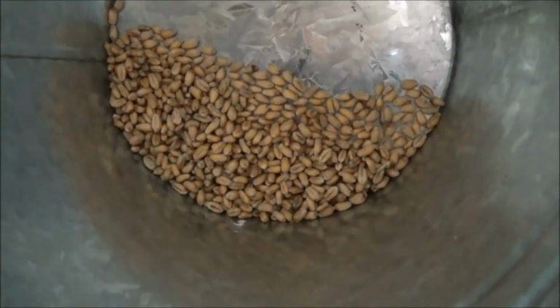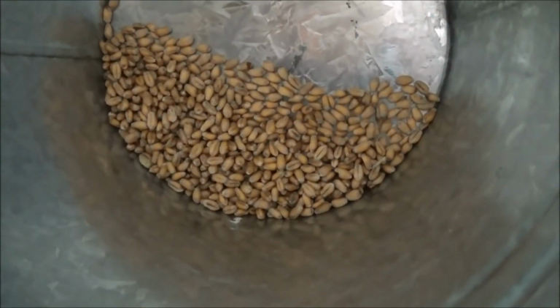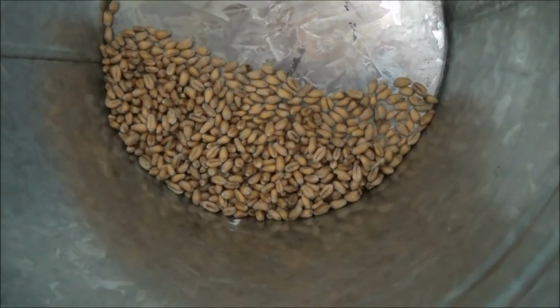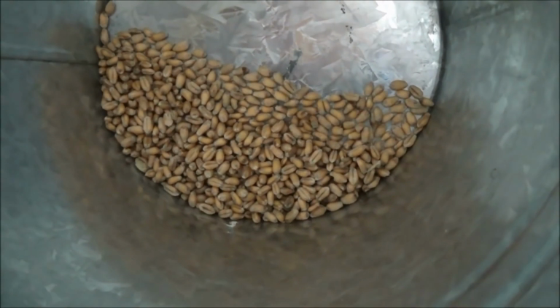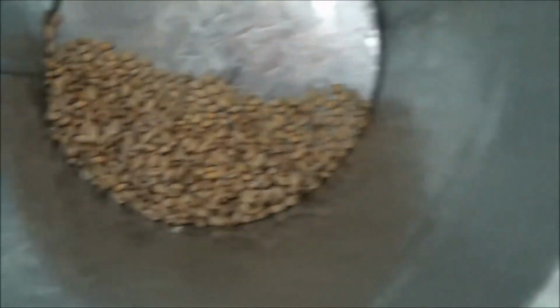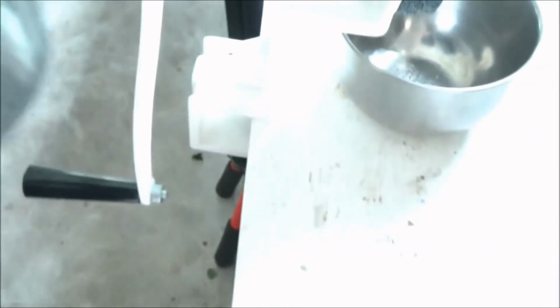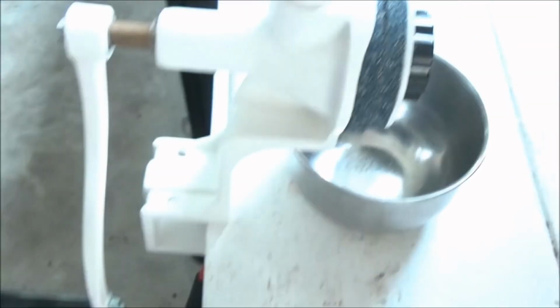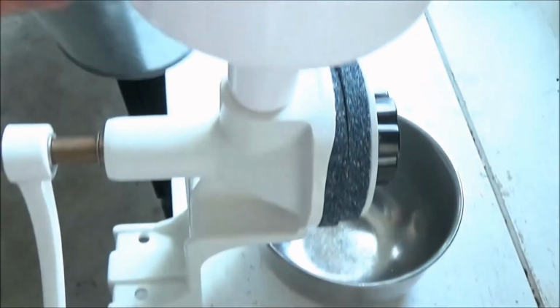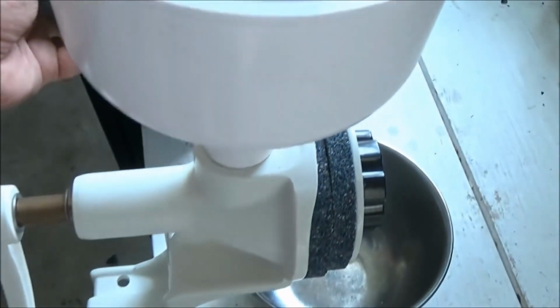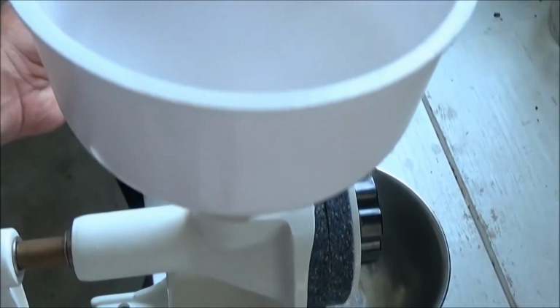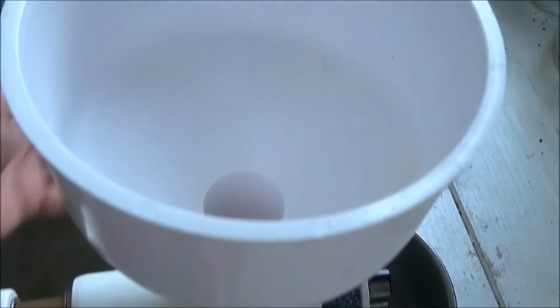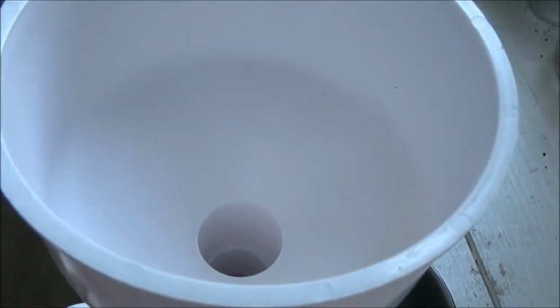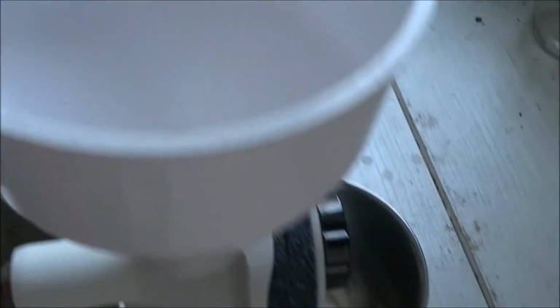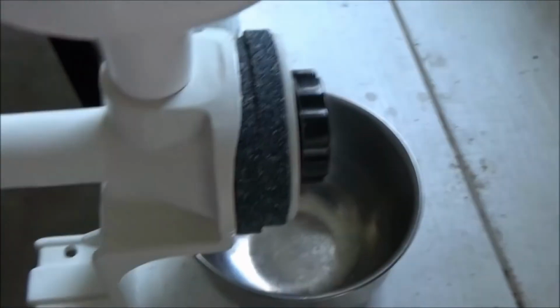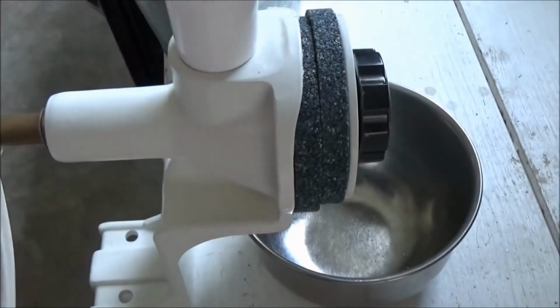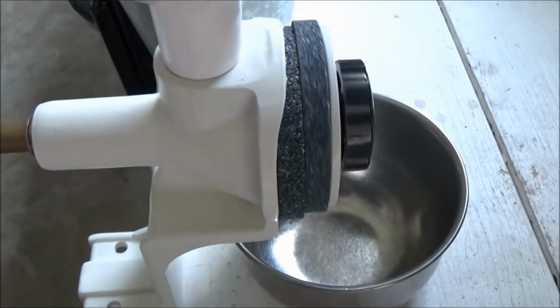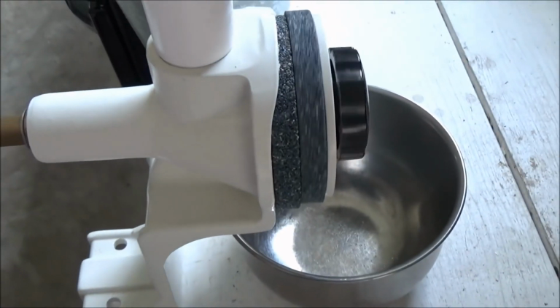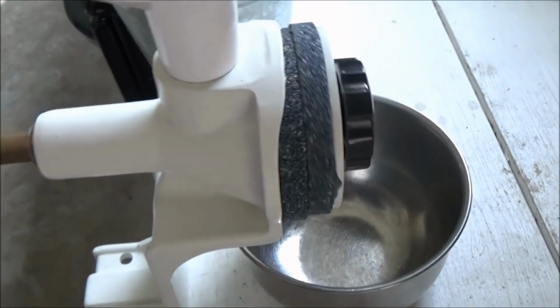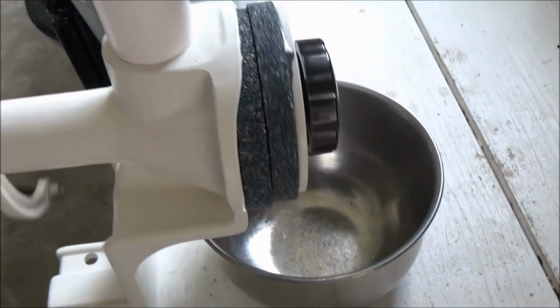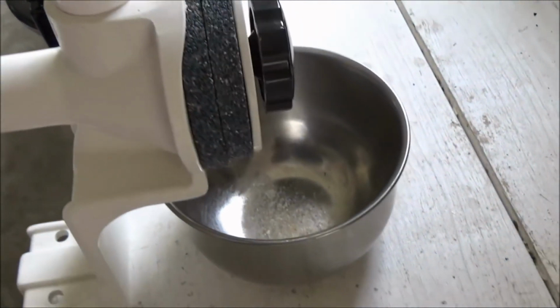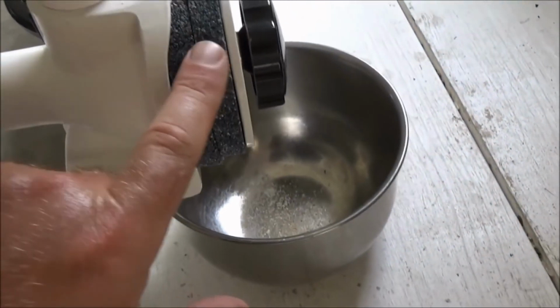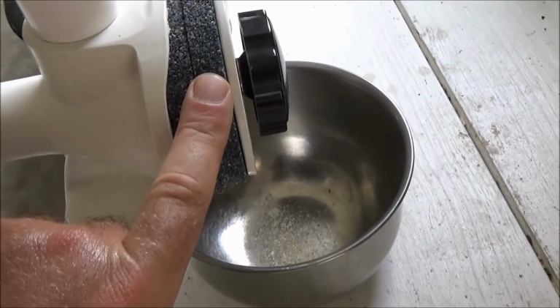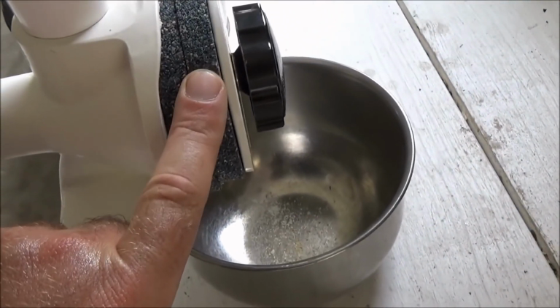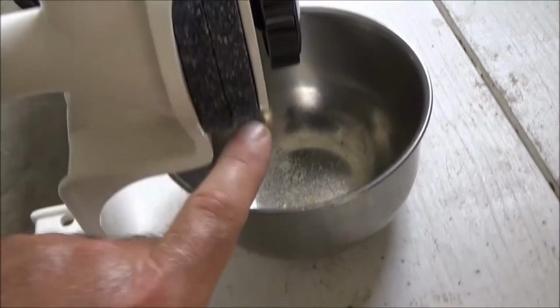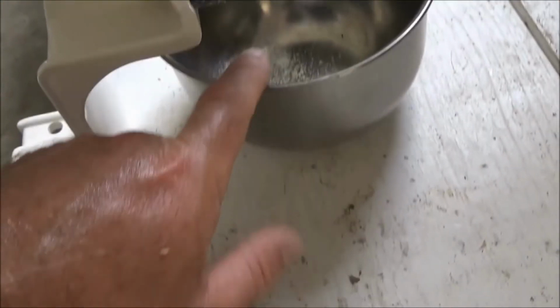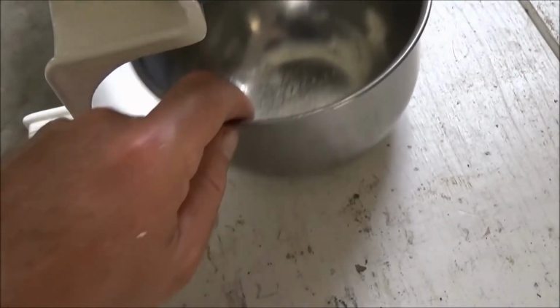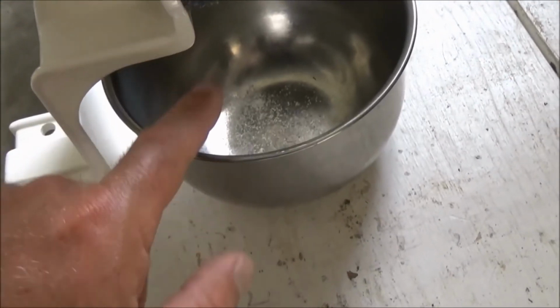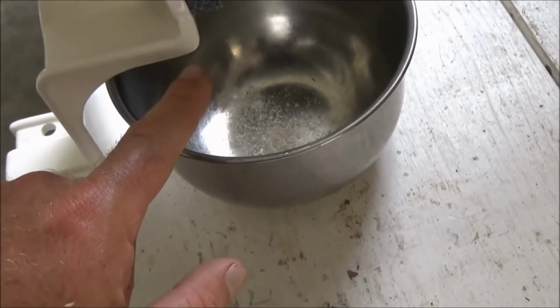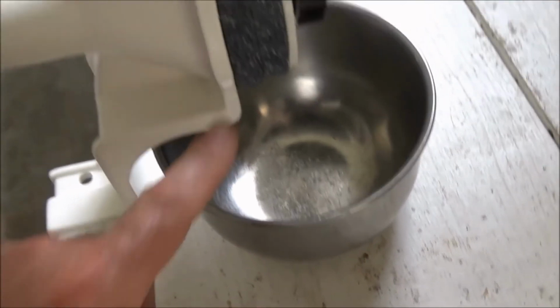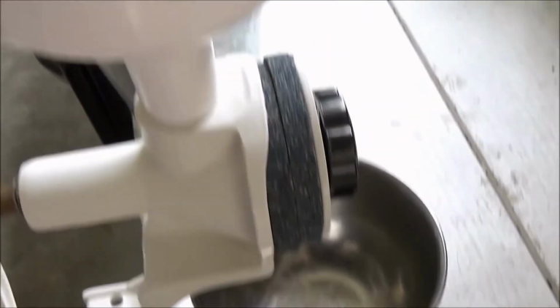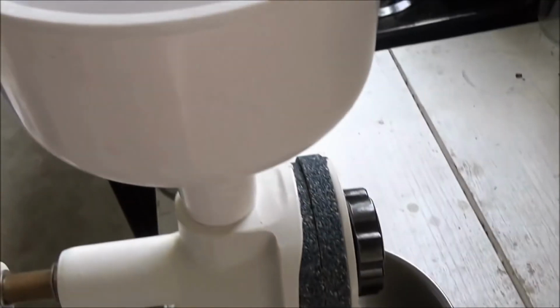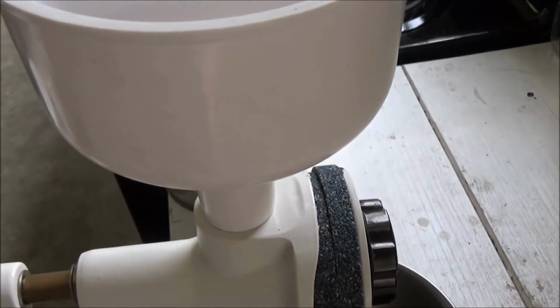Here's the cleaned wheat berries, and now I'm going to put them through an old-fashioned grinder. These are two millstones, and the flour will come out here as I grind it.